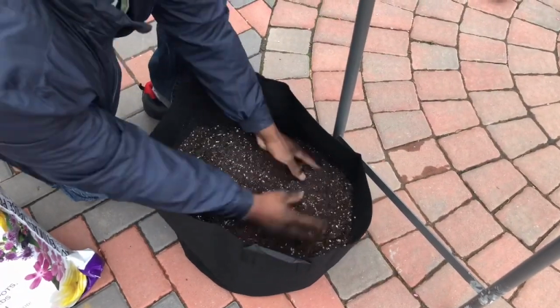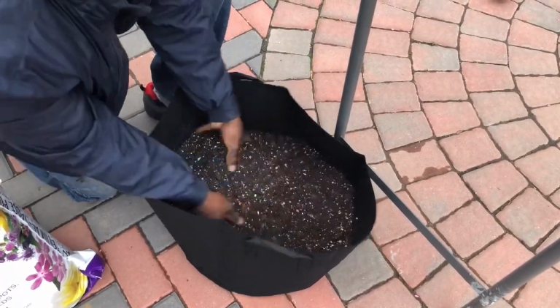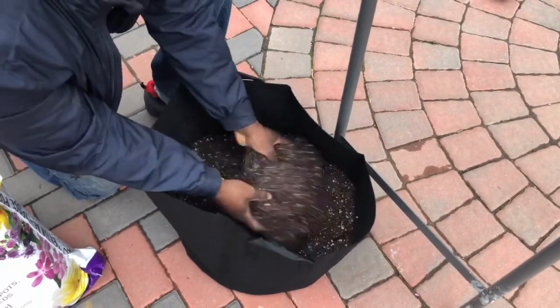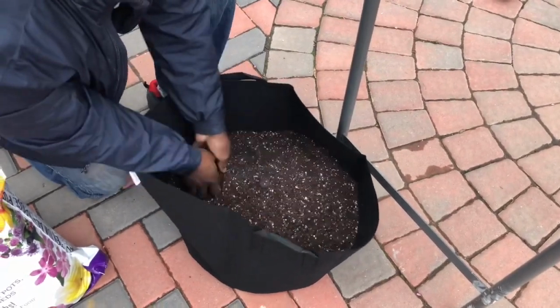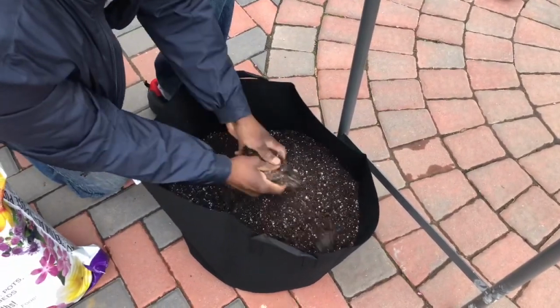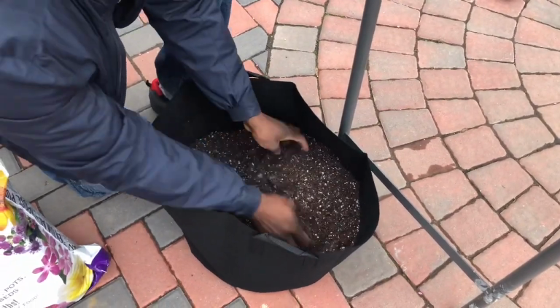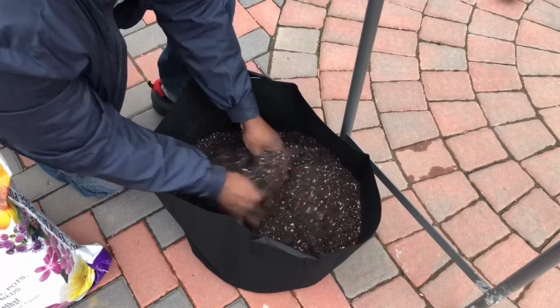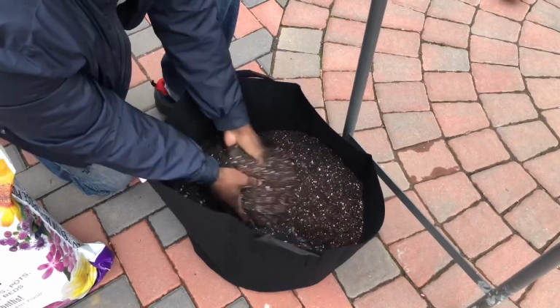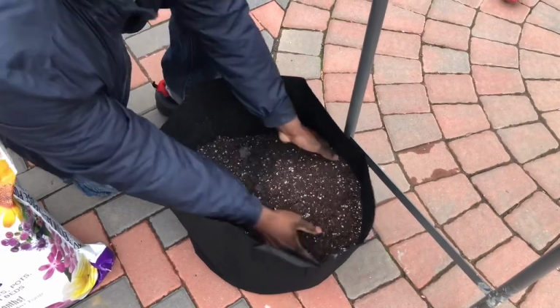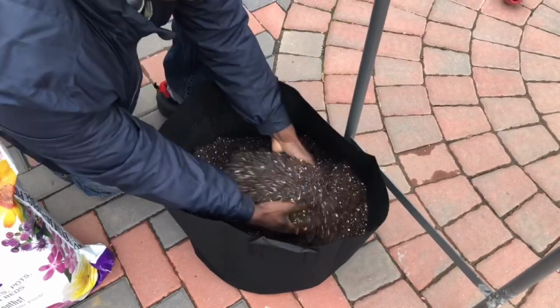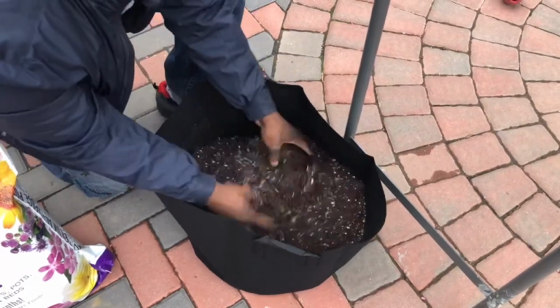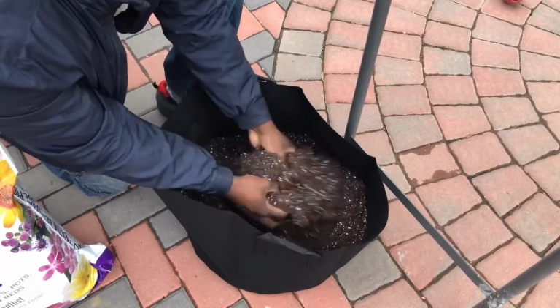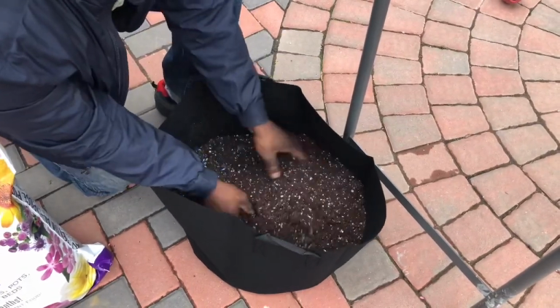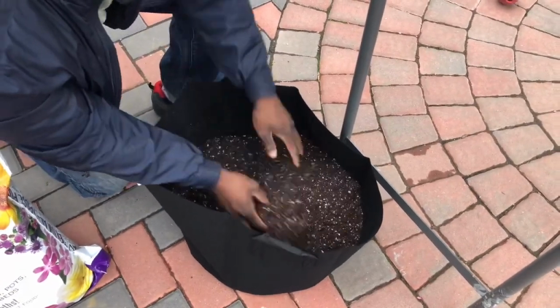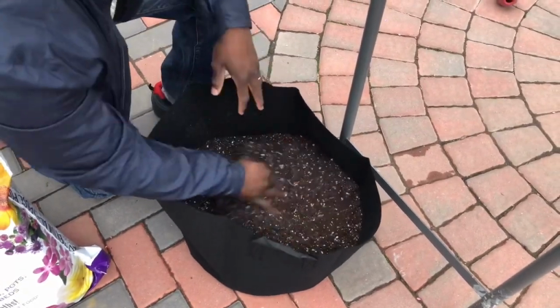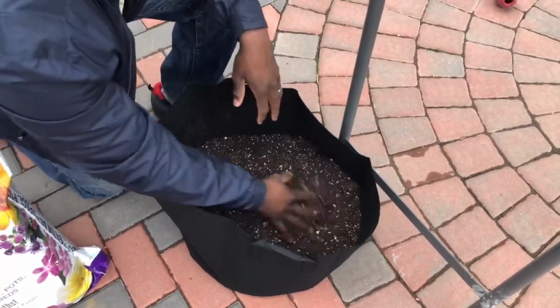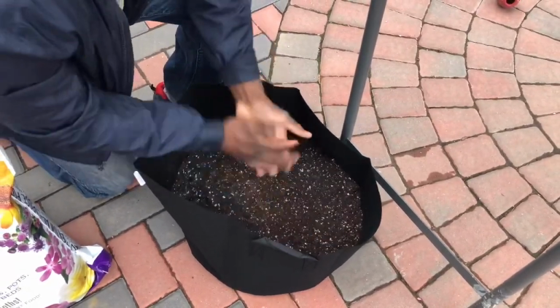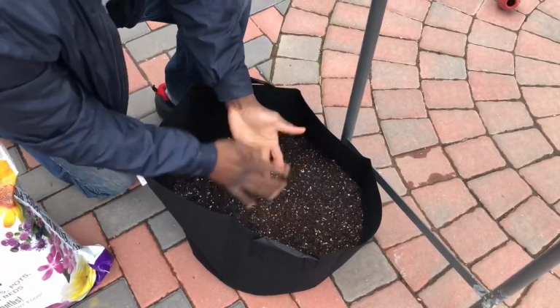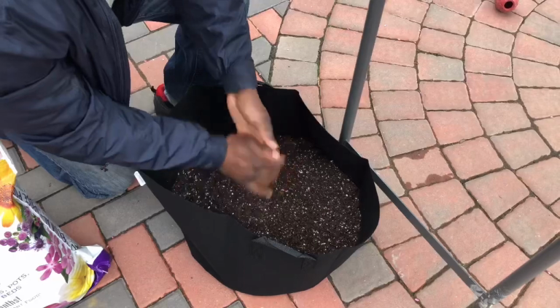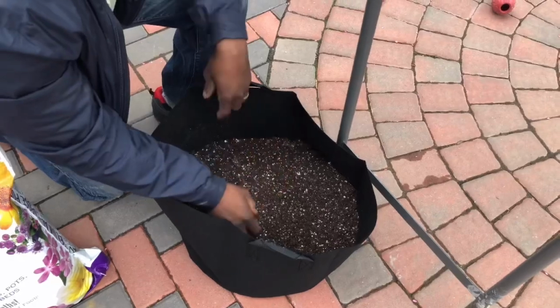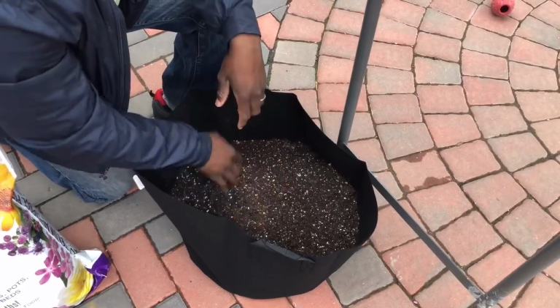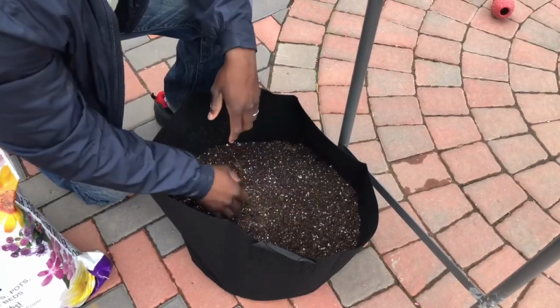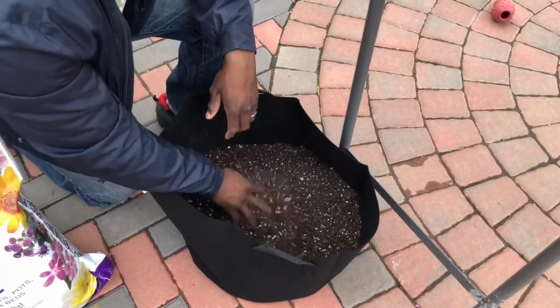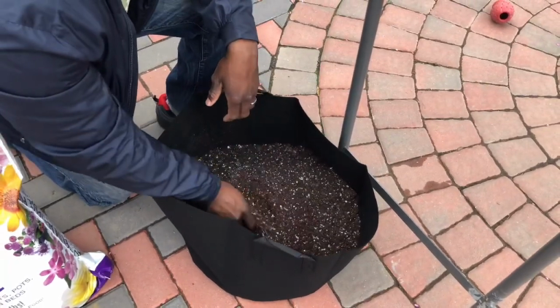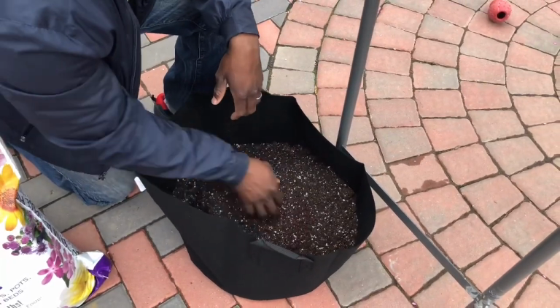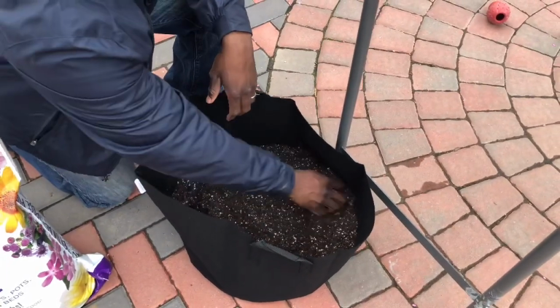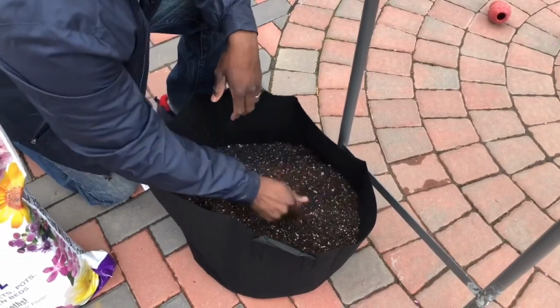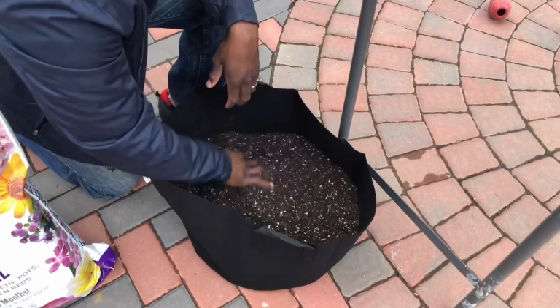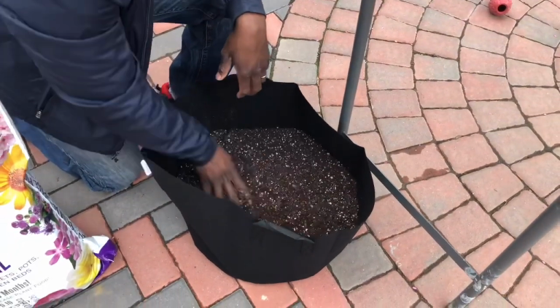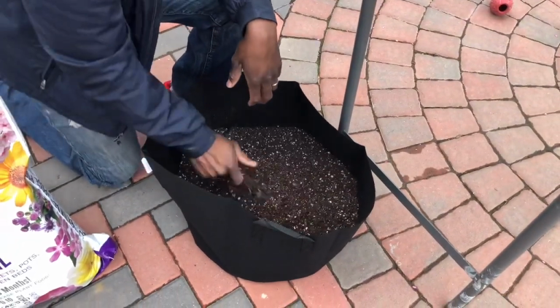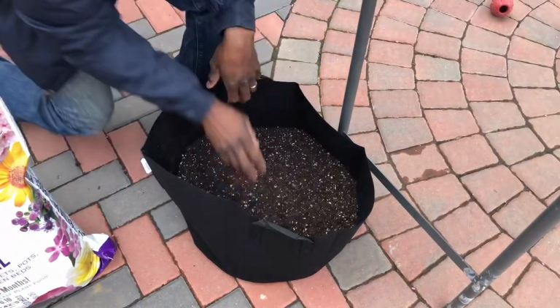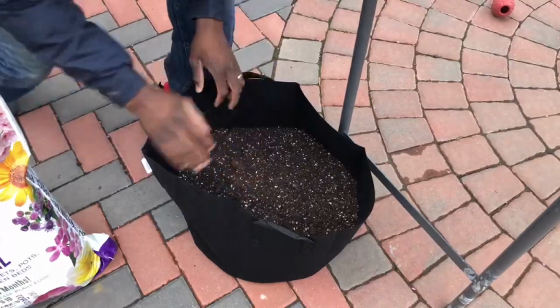Once you break that out, the soil is ready and you can start planting your strawberries. But like I said, you can use any potting mix you want — this one is just my preference.